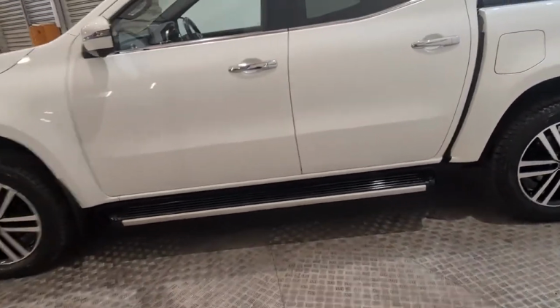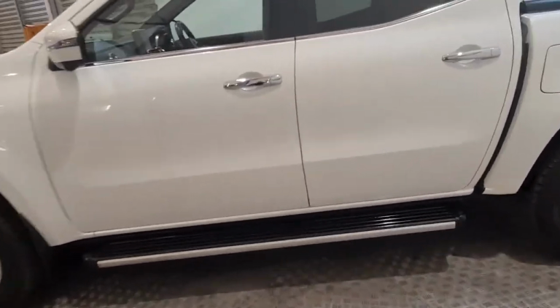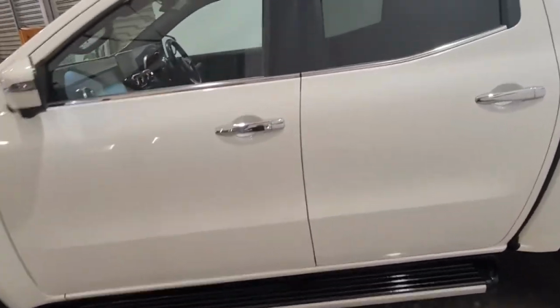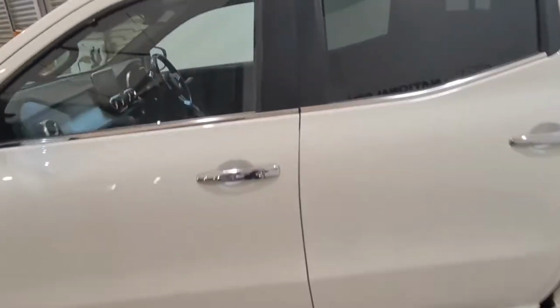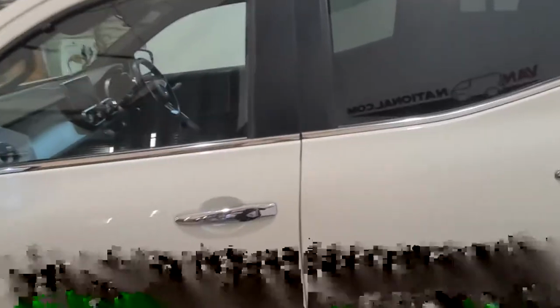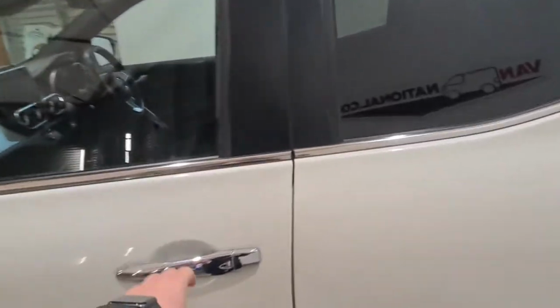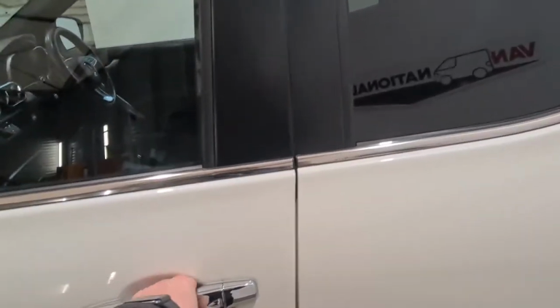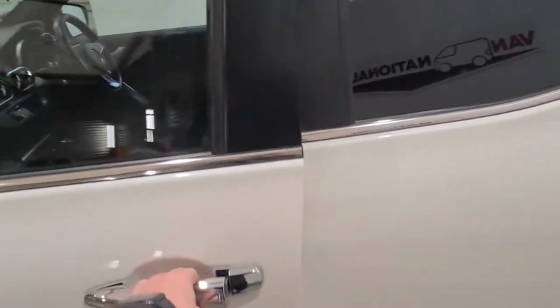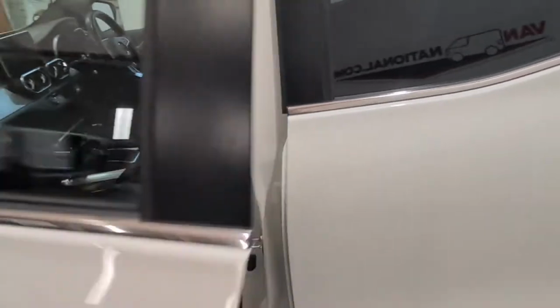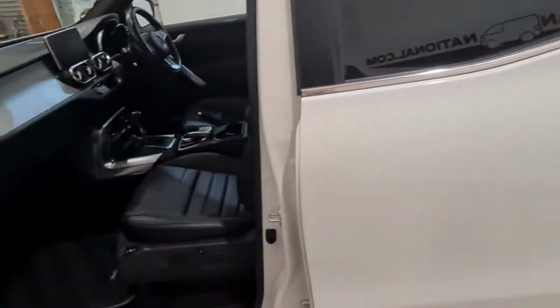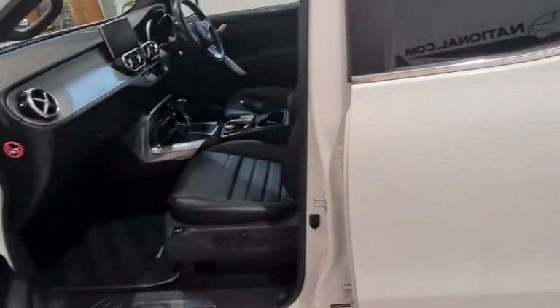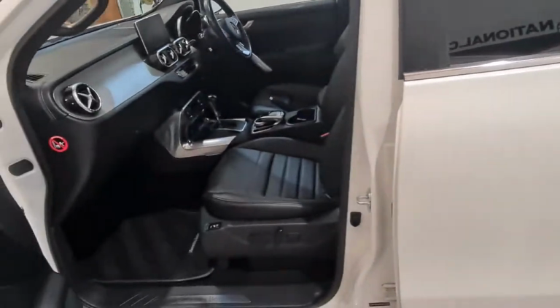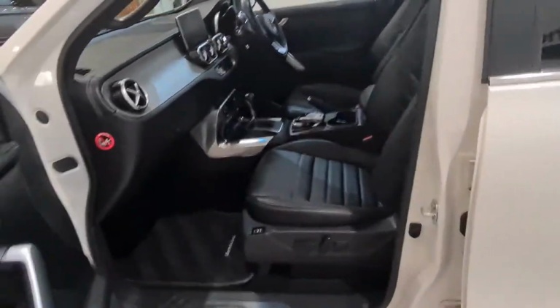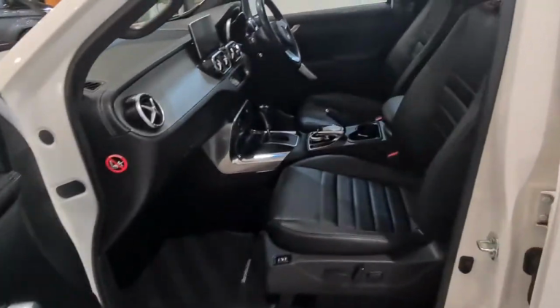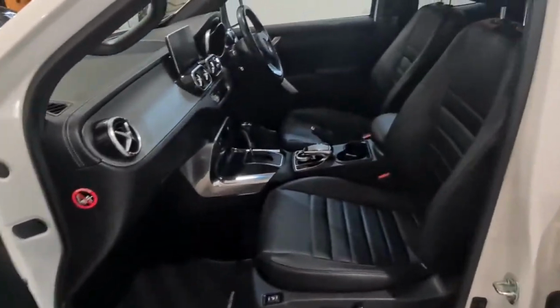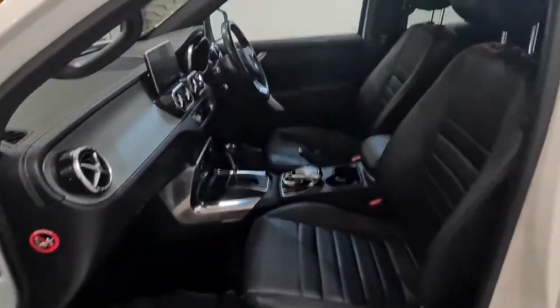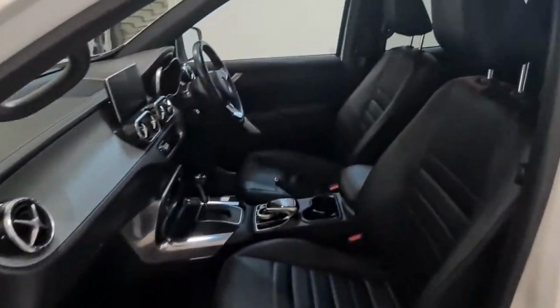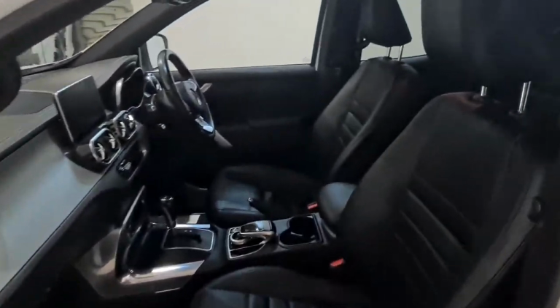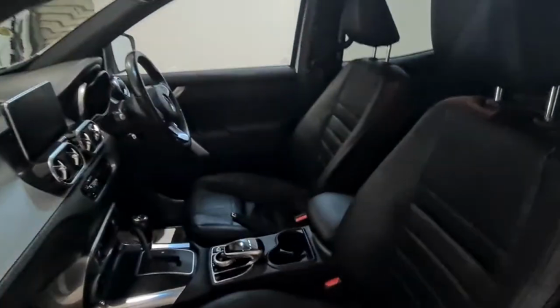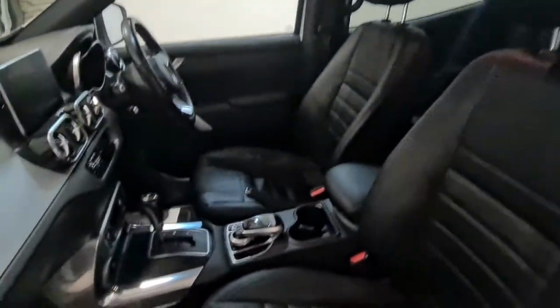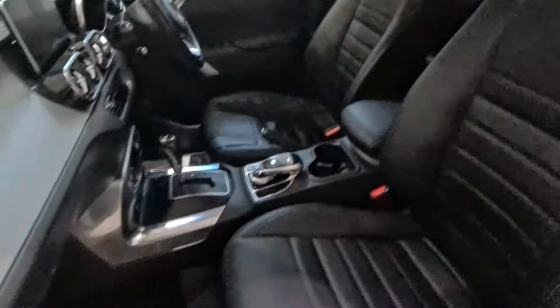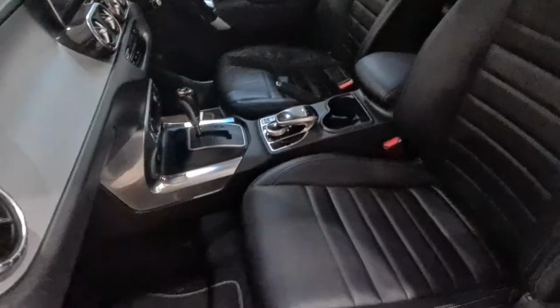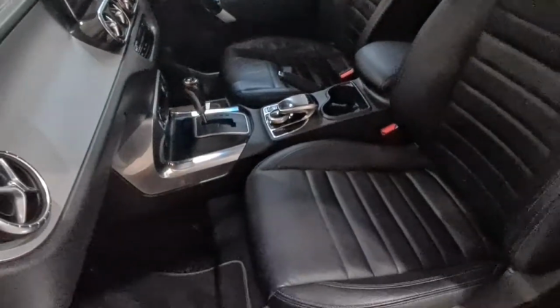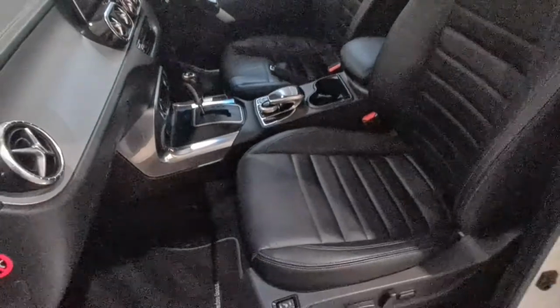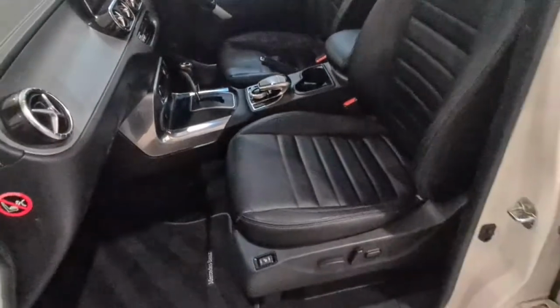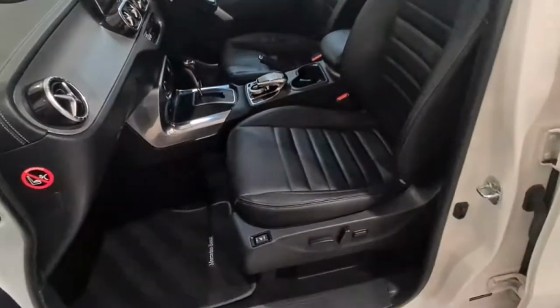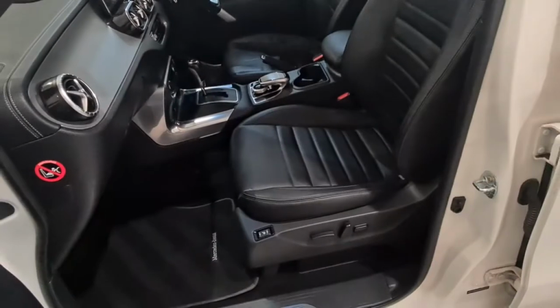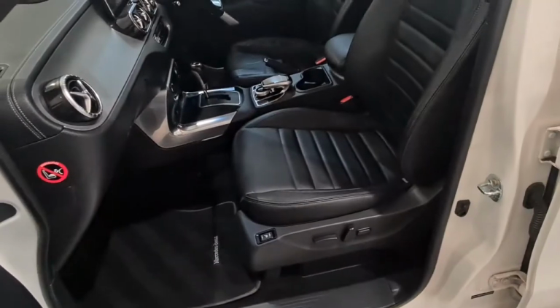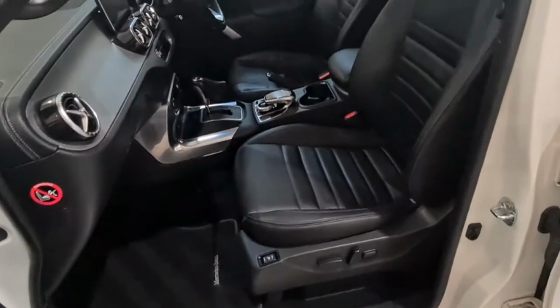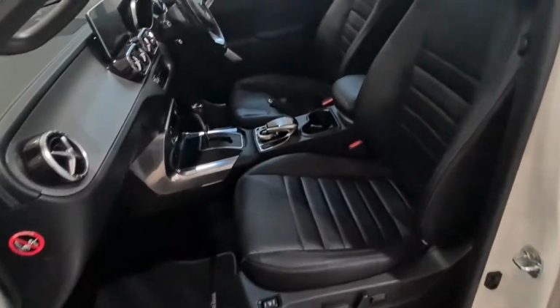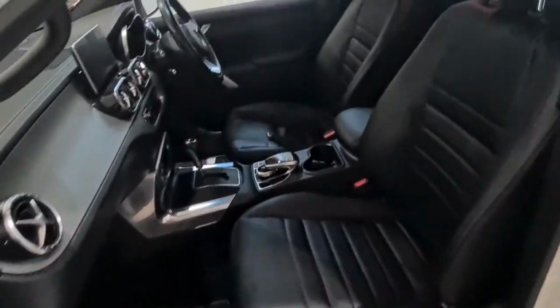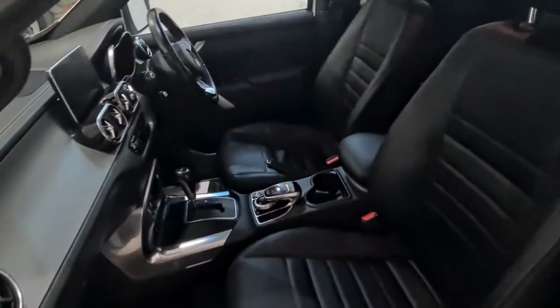Entering the cockpit area of the vehicle, straight away we have the full leather seats — Bob's your uncle, Fanny's your aunt.